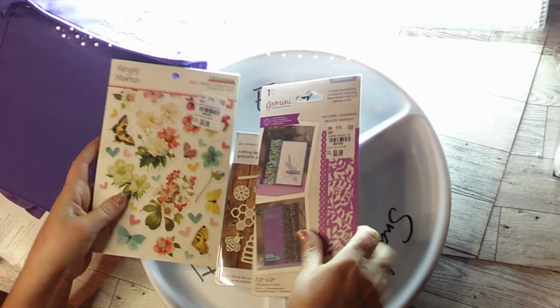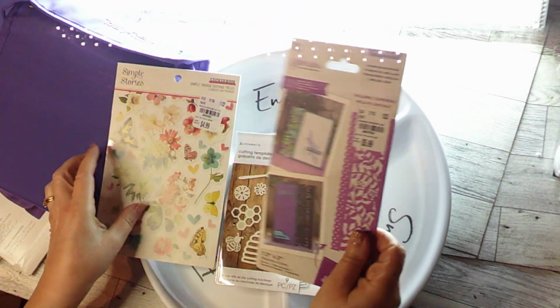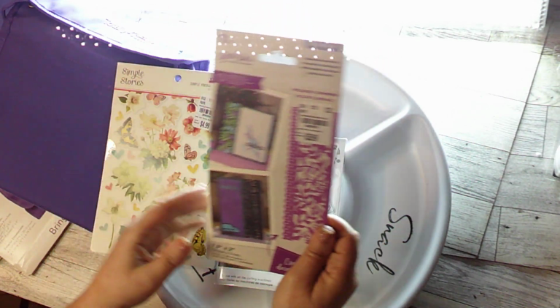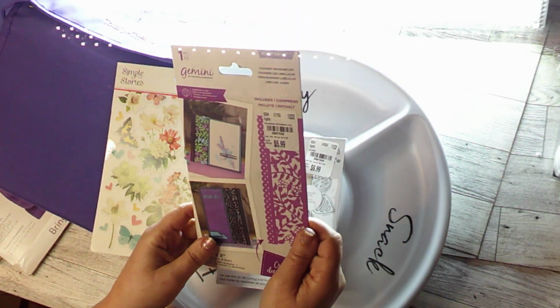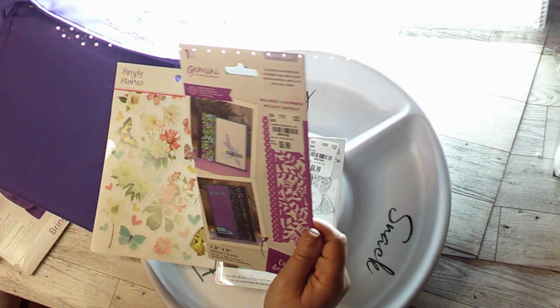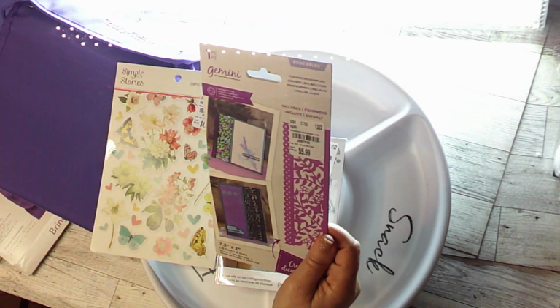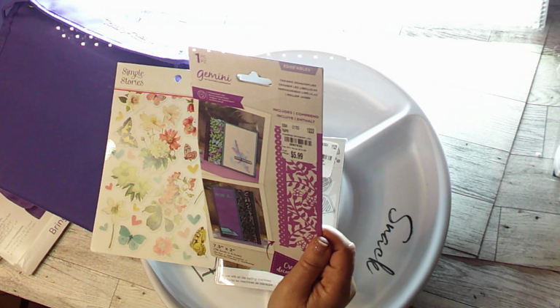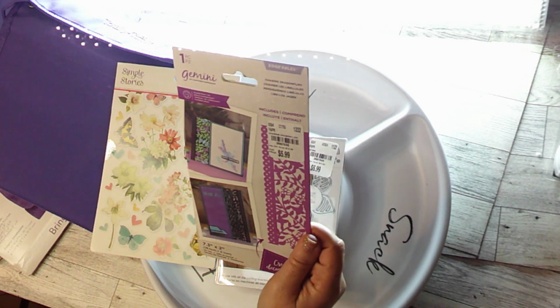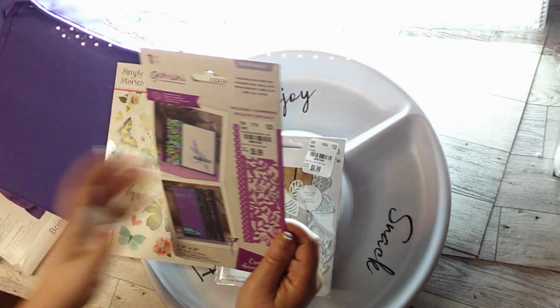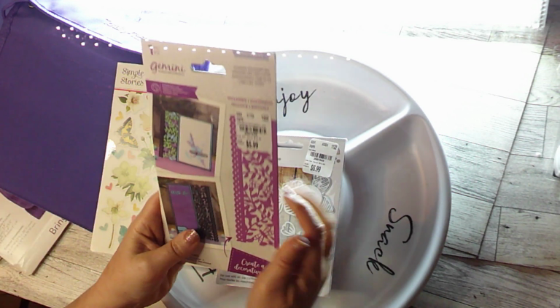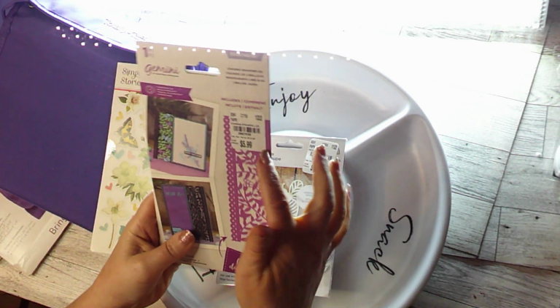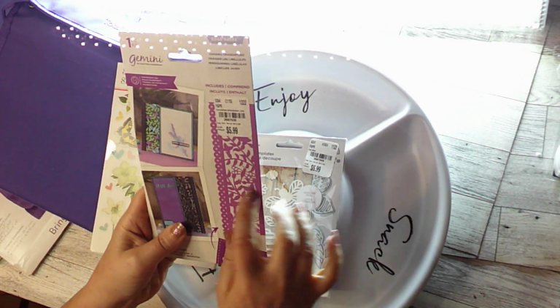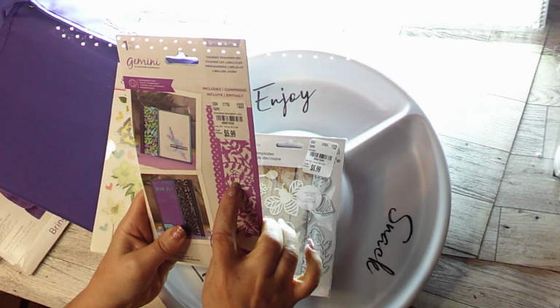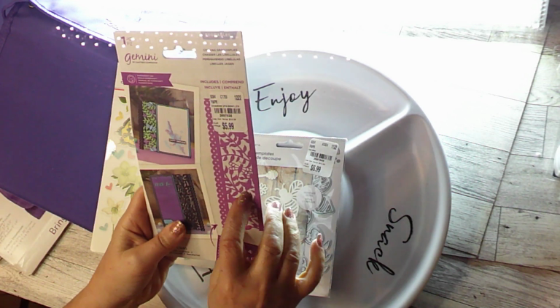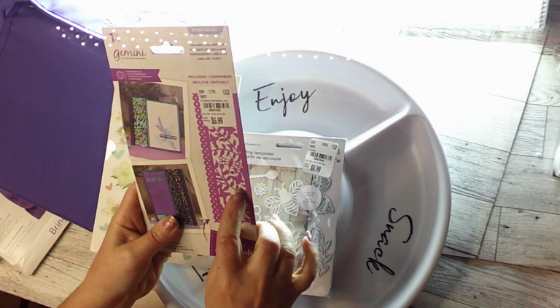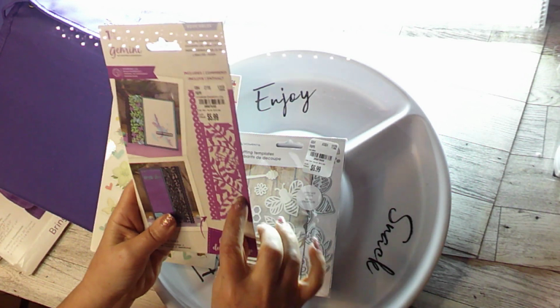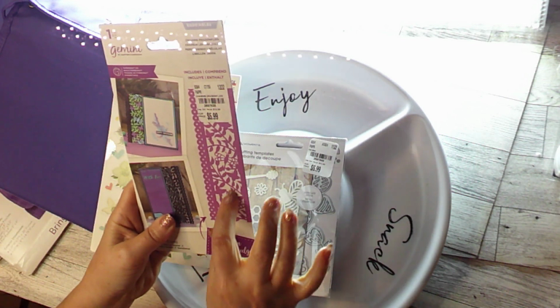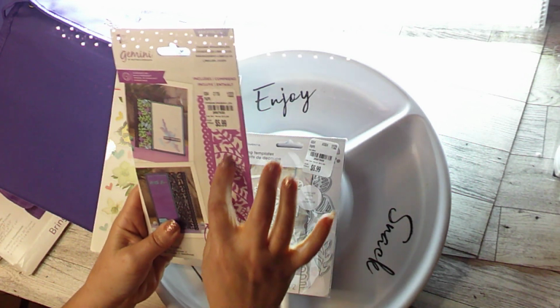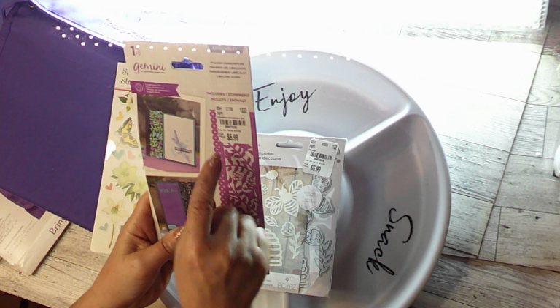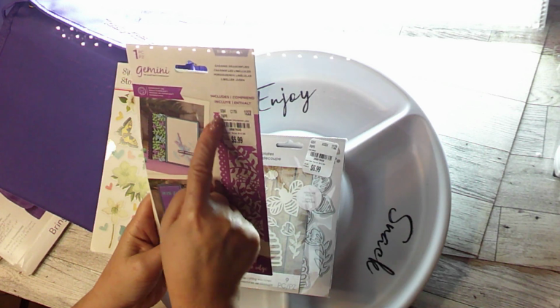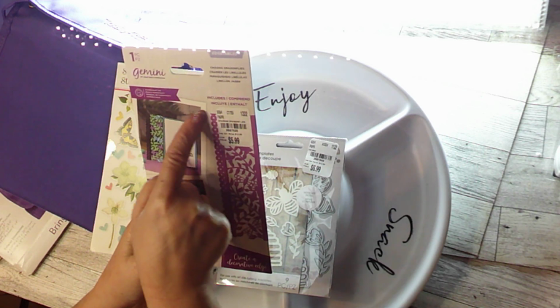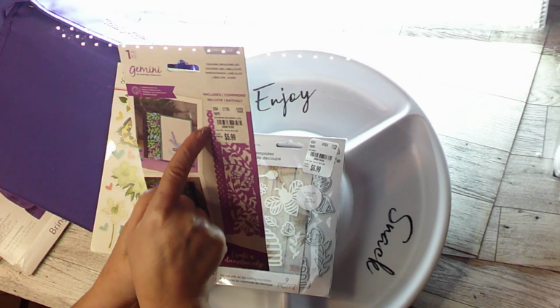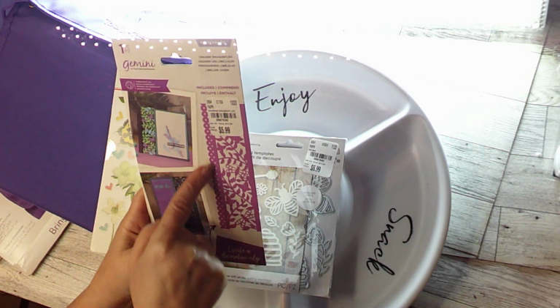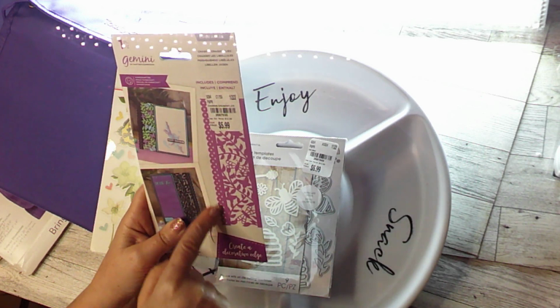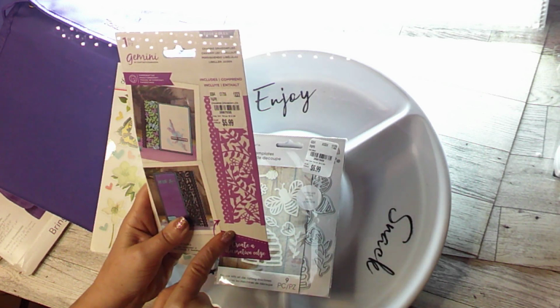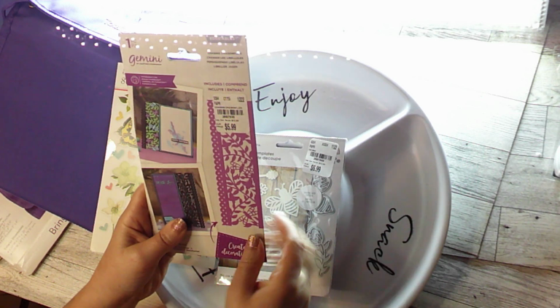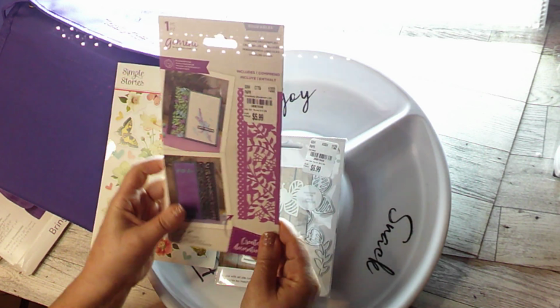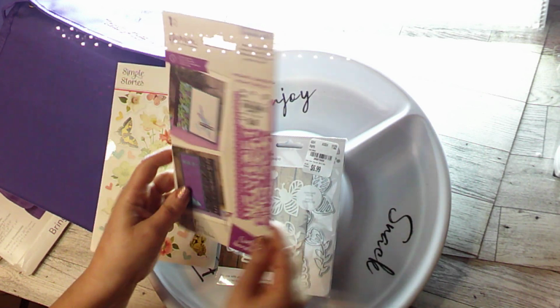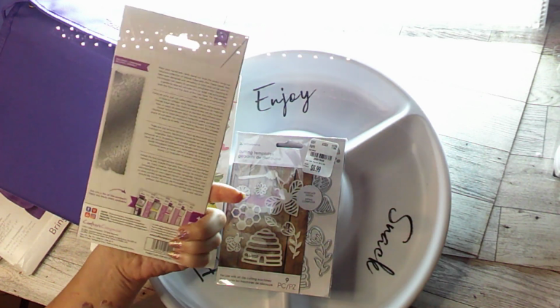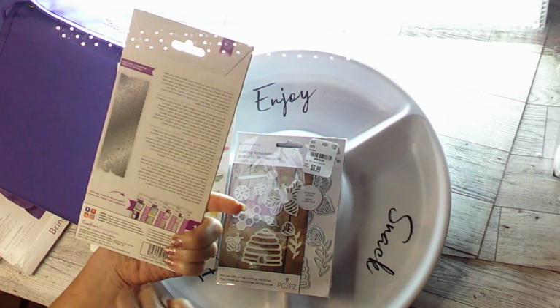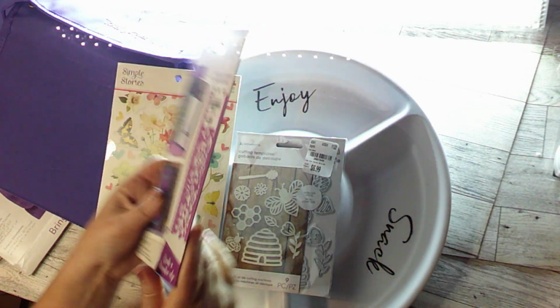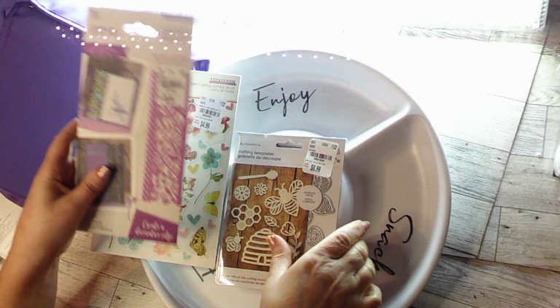Then the next thing was this Gemini Edgeables. I thought this one would be great because it's got dragonflies and butterflies and of course leaves, and you could cut this part off if you wanted to, so it's more versatile that way. And this was $5.99.